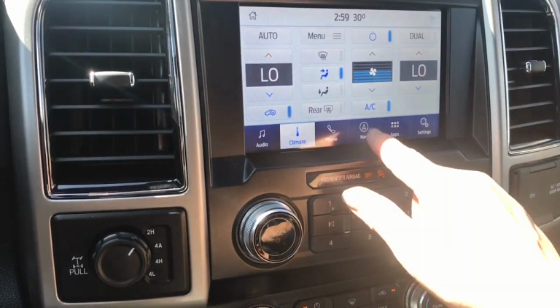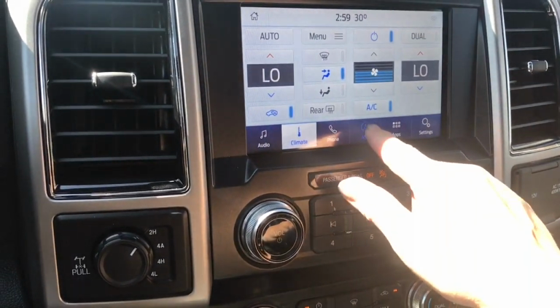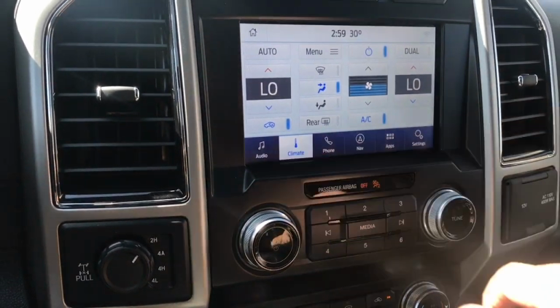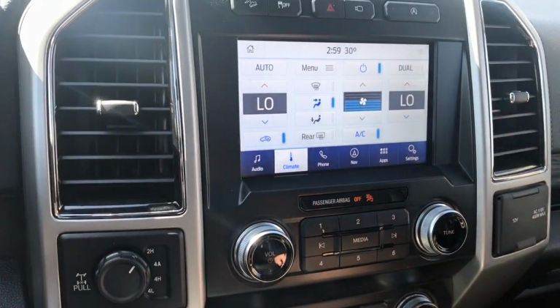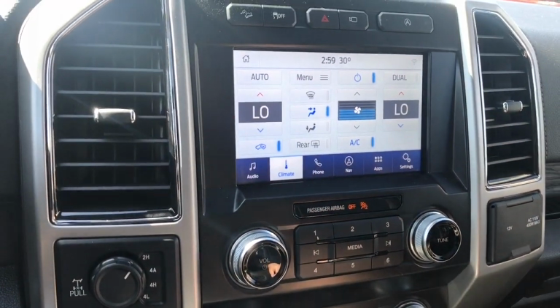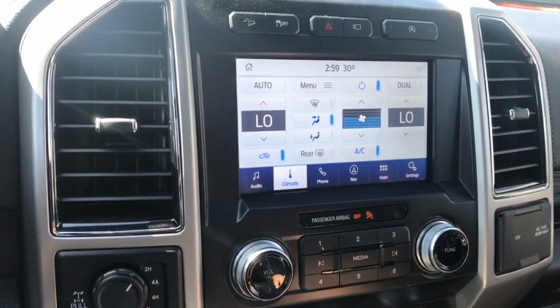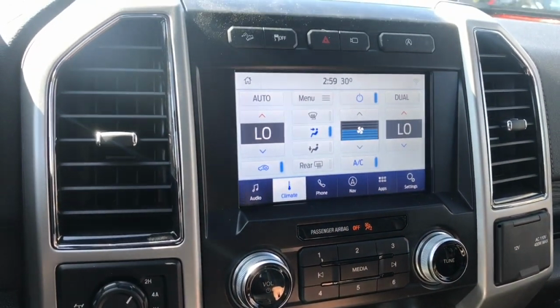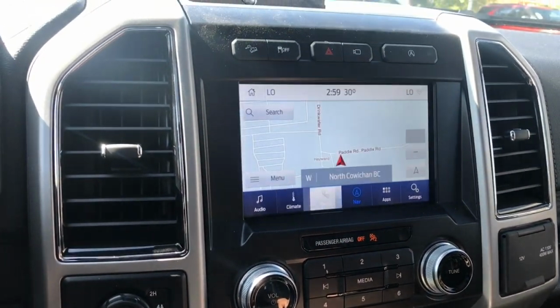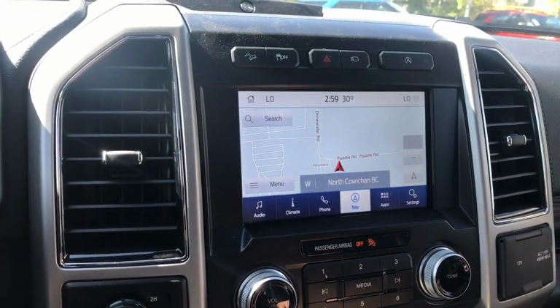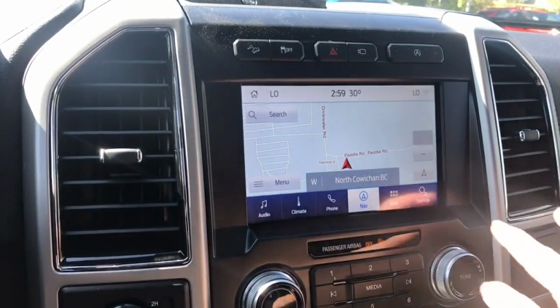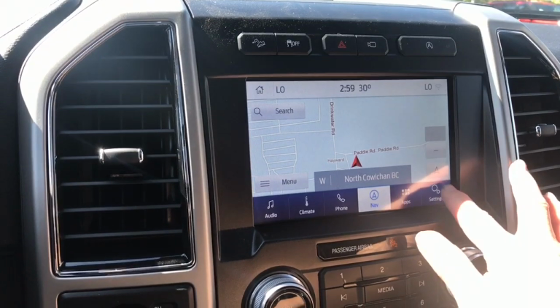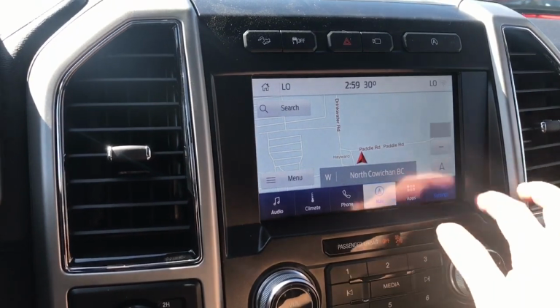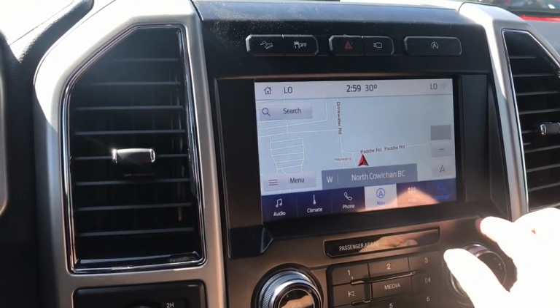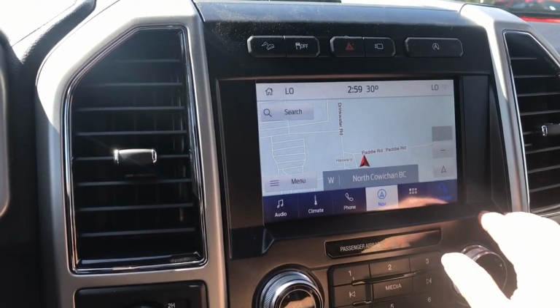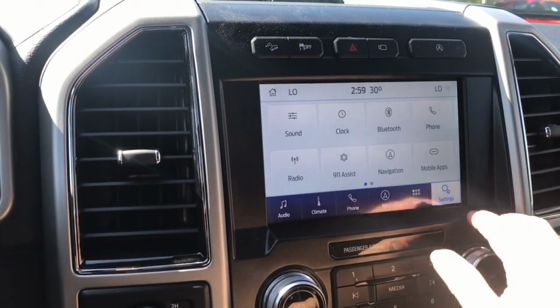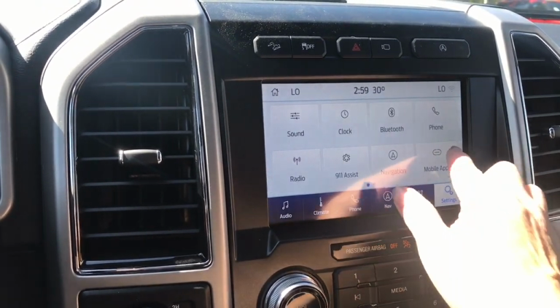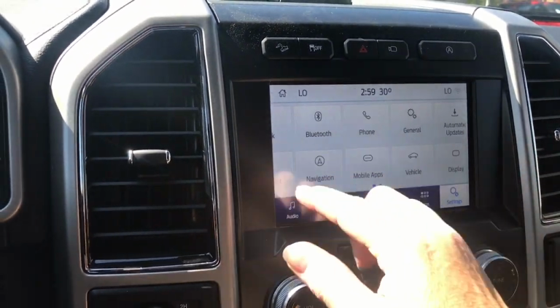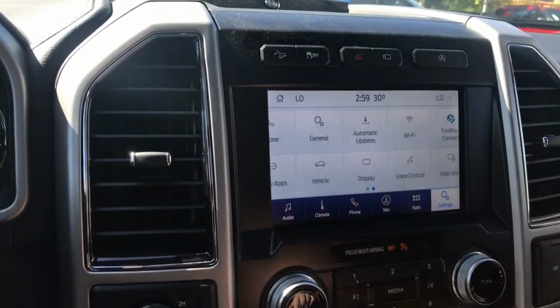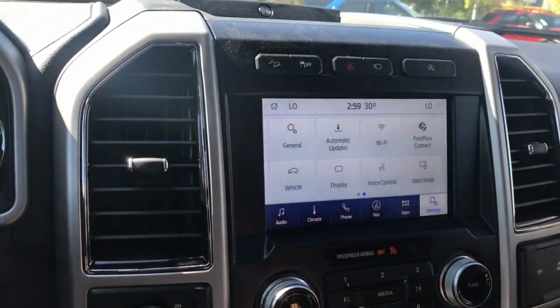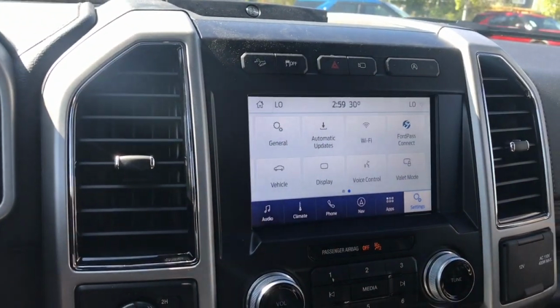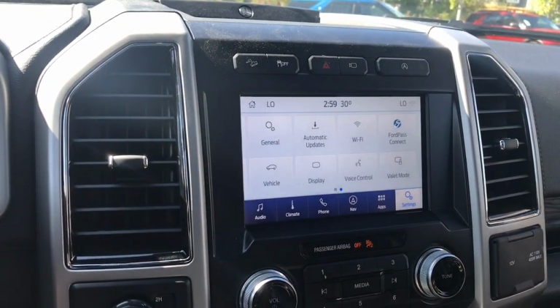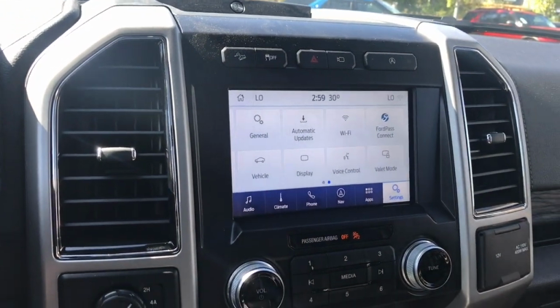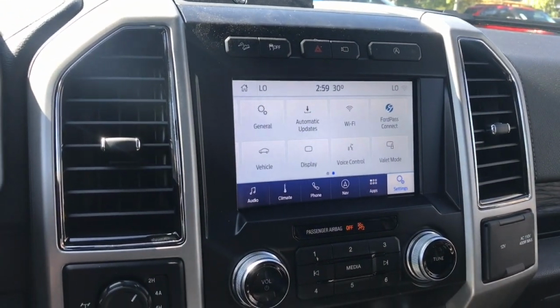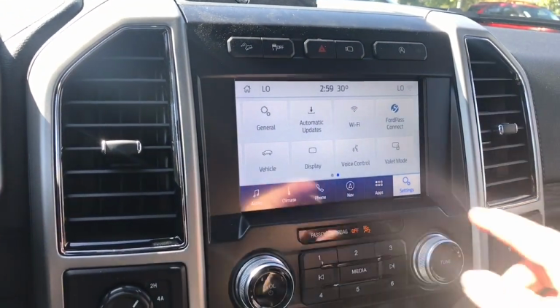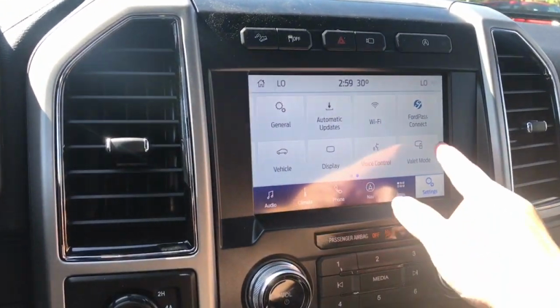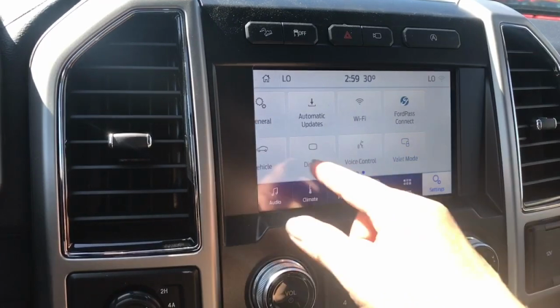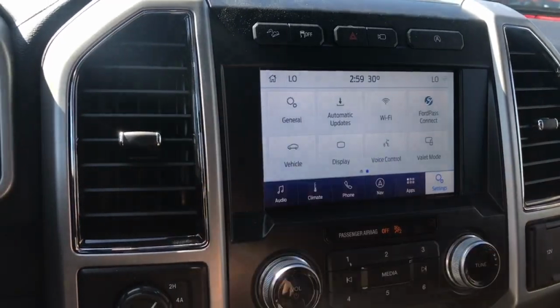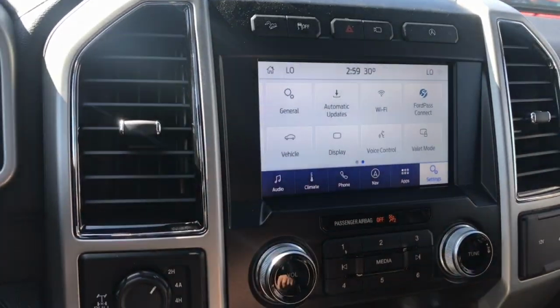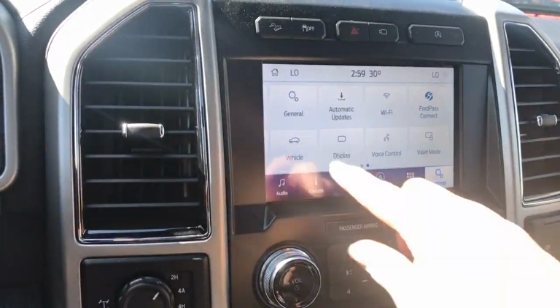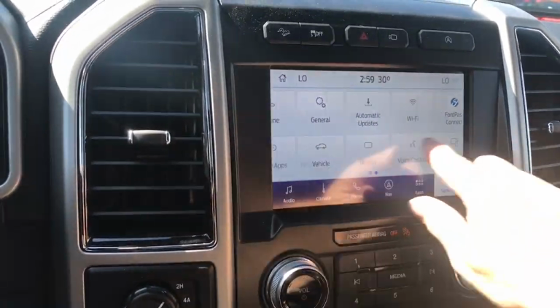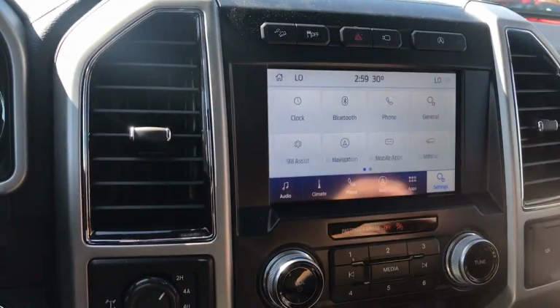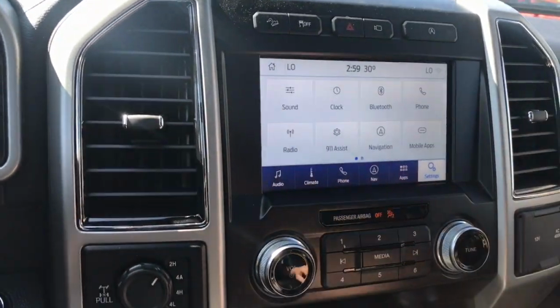You can go into navigation and you'll see the map come up, and in settings you can slide through different options such as automatic updates, Wi-Fi, FordPass Connect, and so forth, and then slide the other way for more.